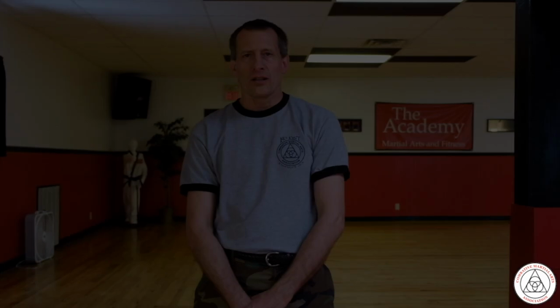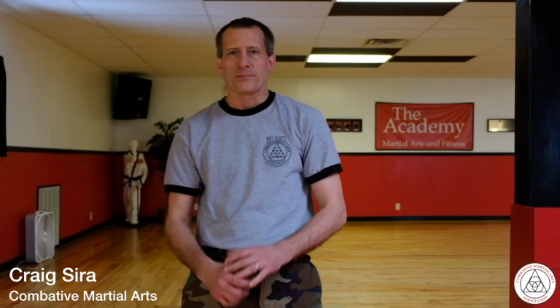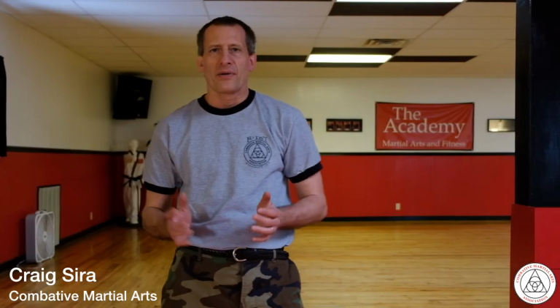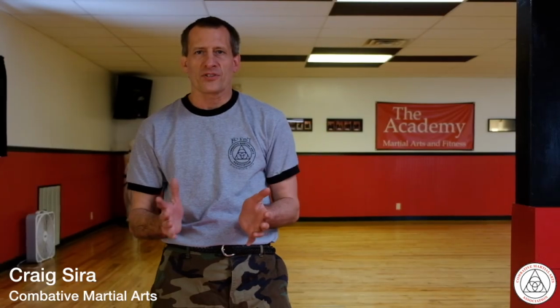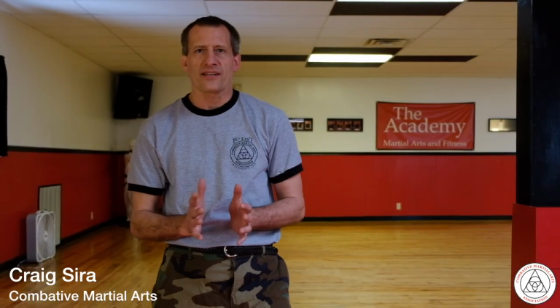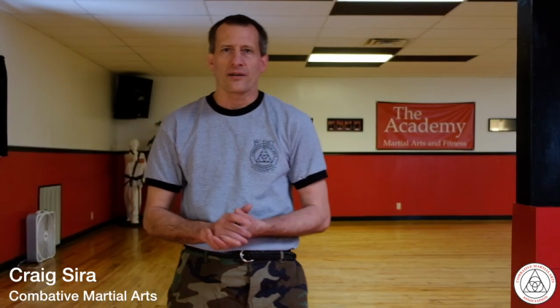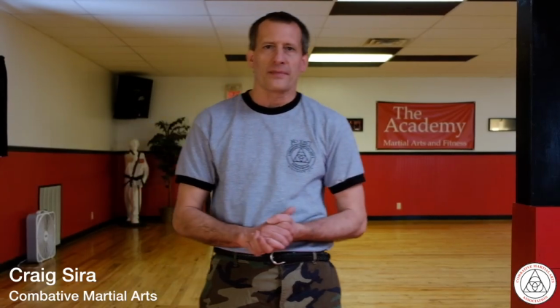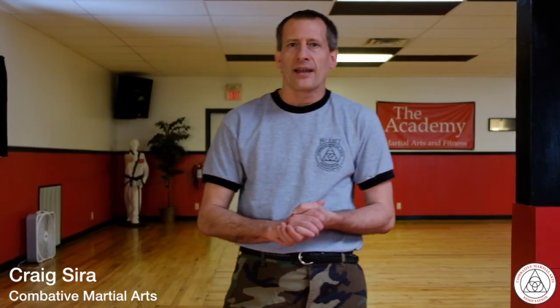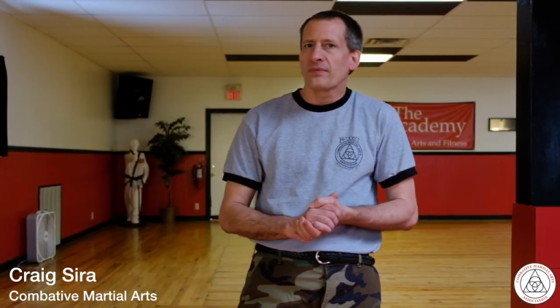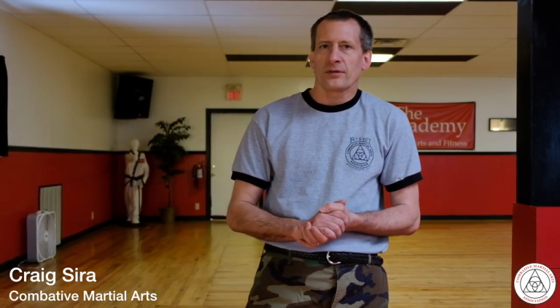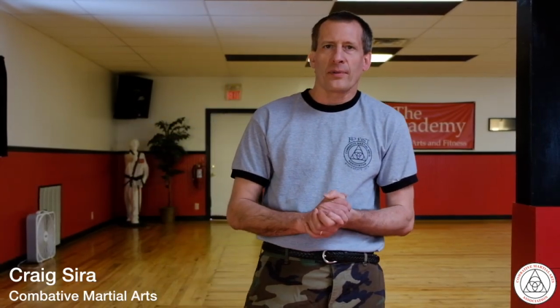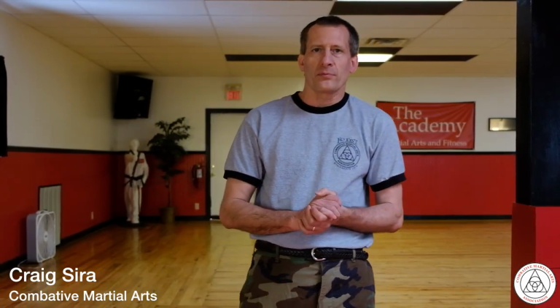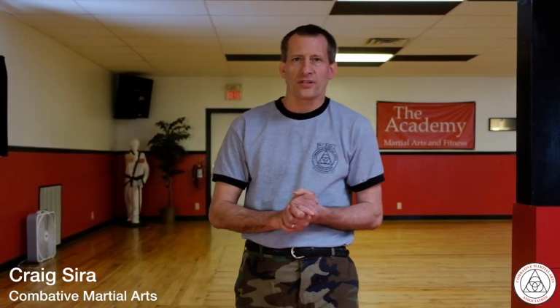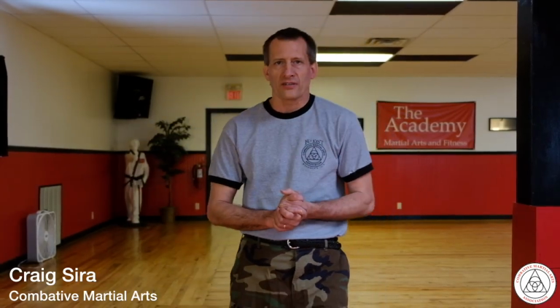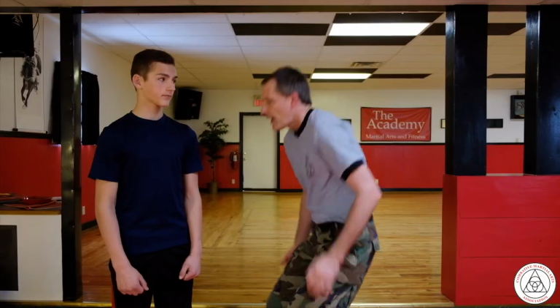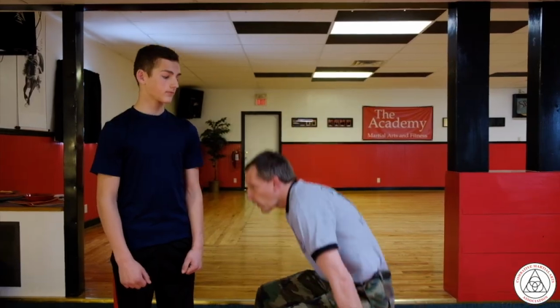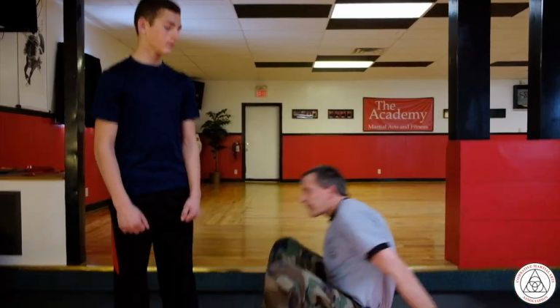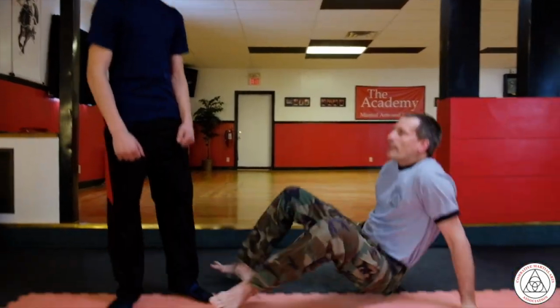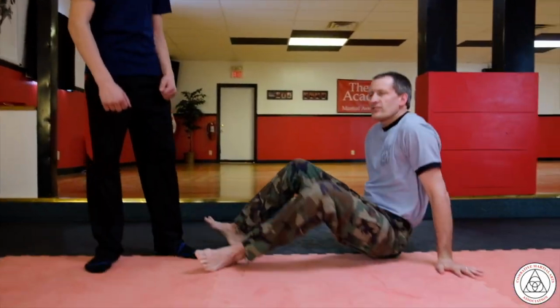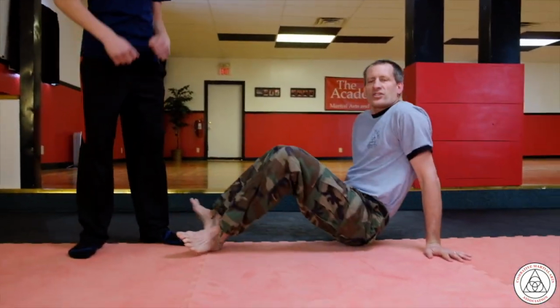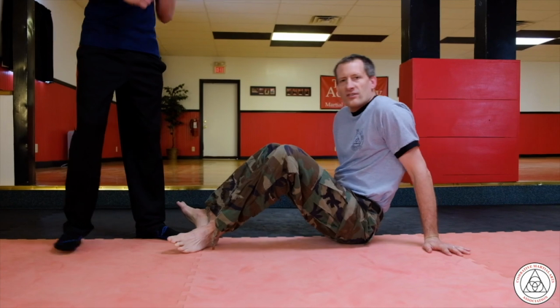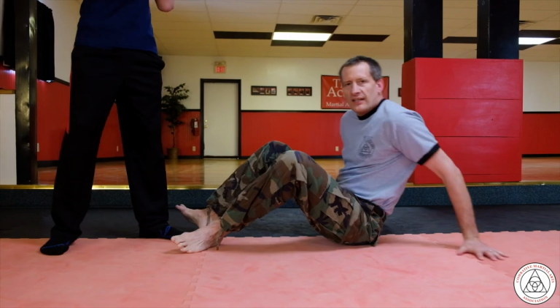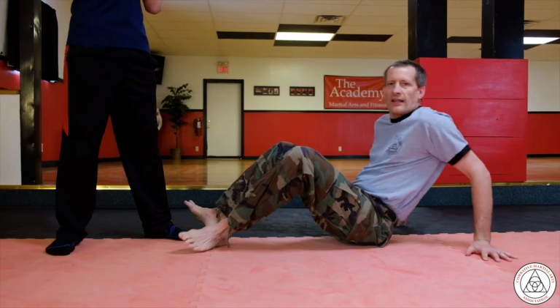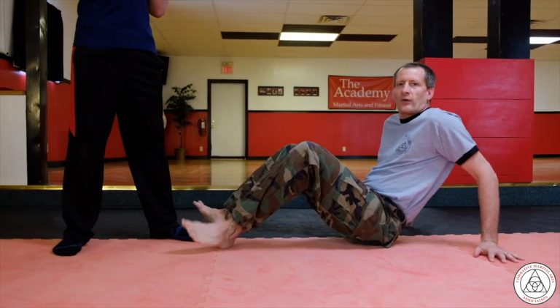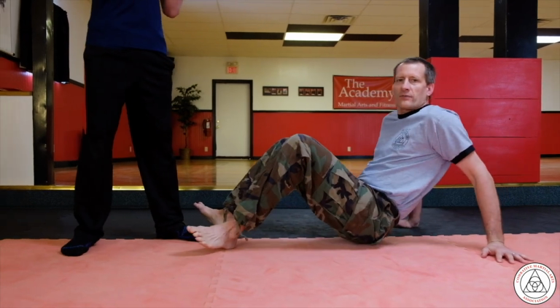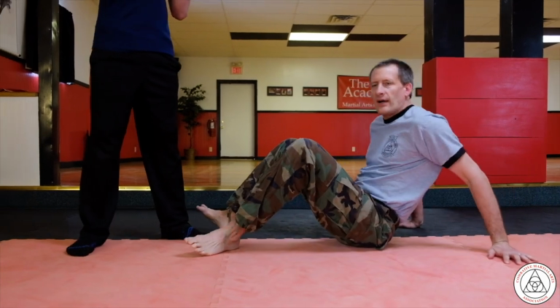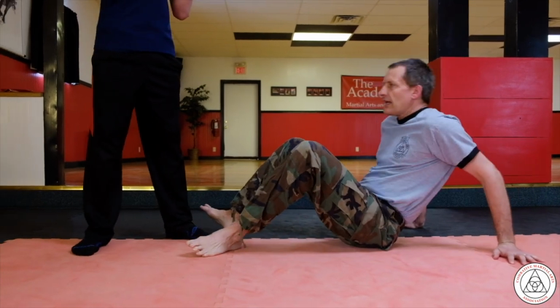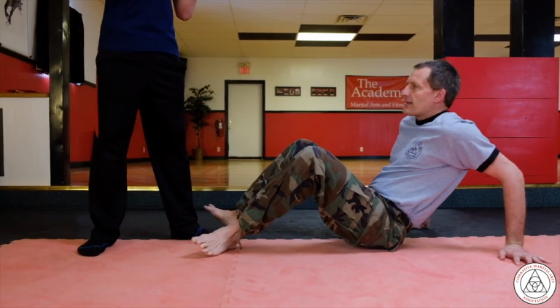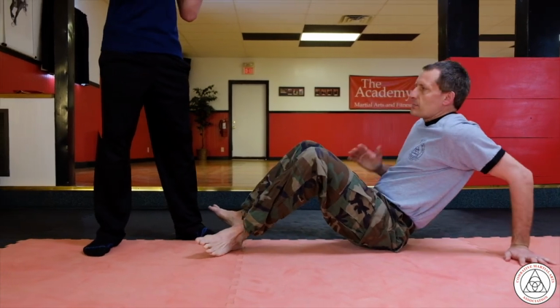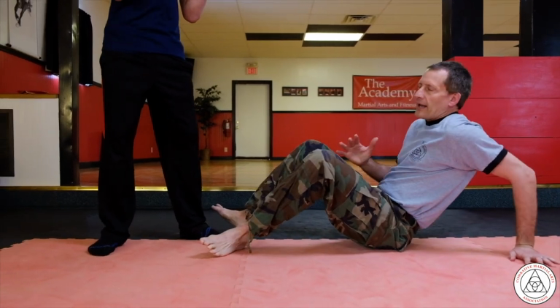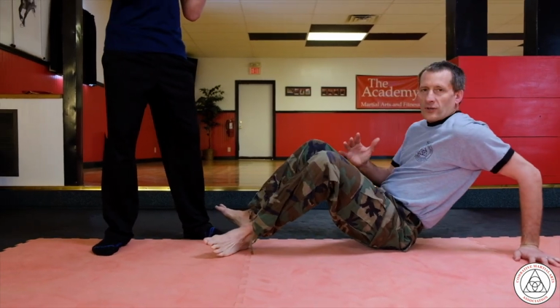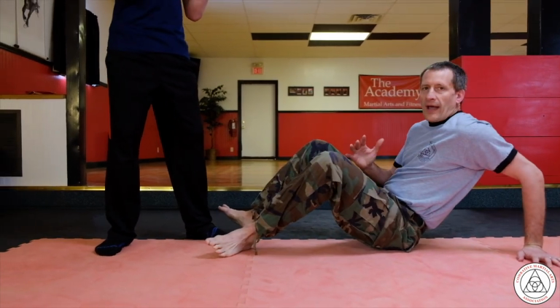Hello, my name is Craig Sauer, and I'm the founder of Combative Martial Arts. One of the common positions in a ground fight is being on your back.